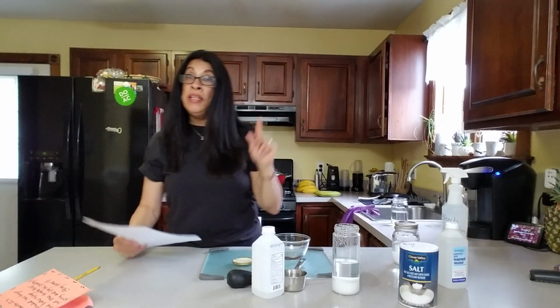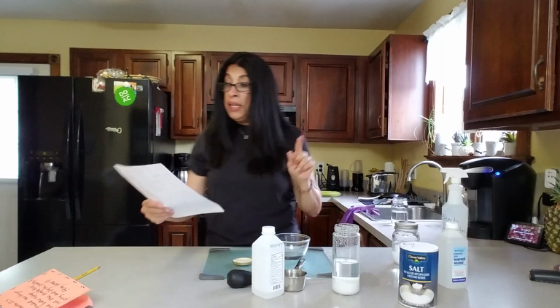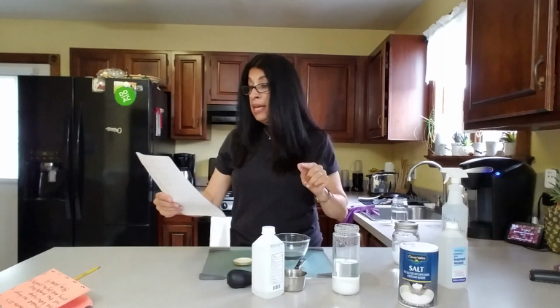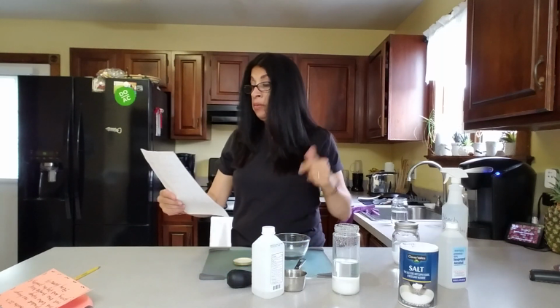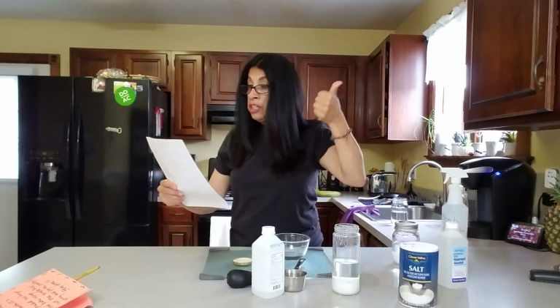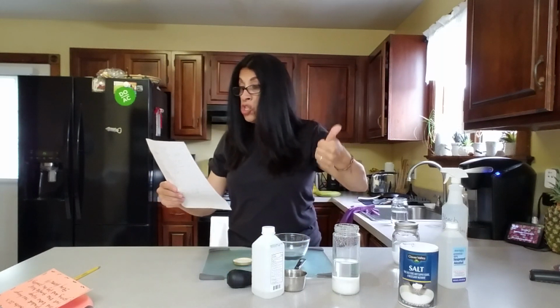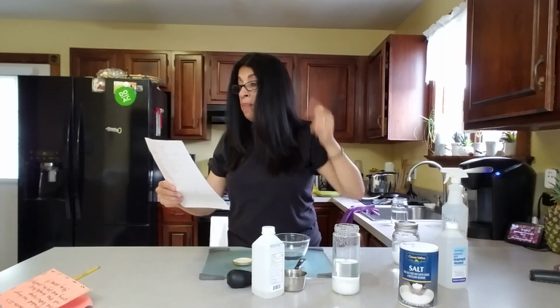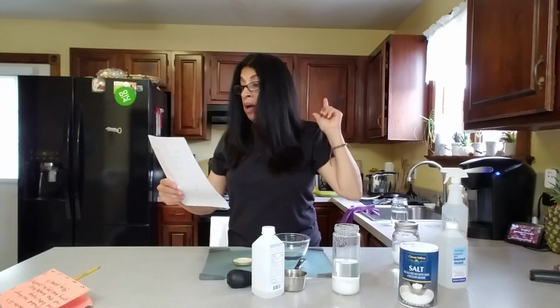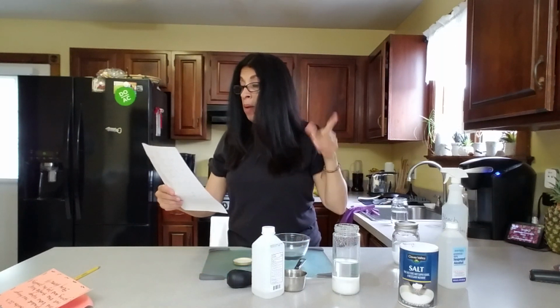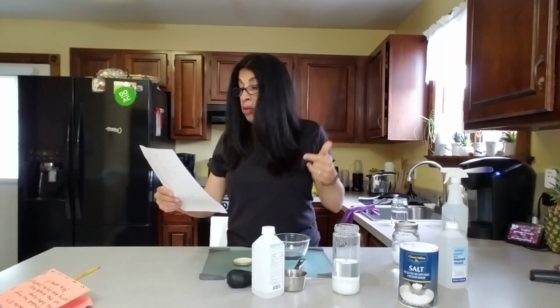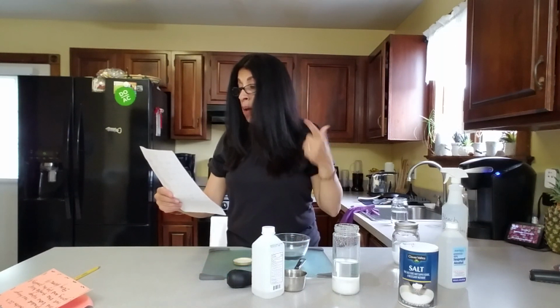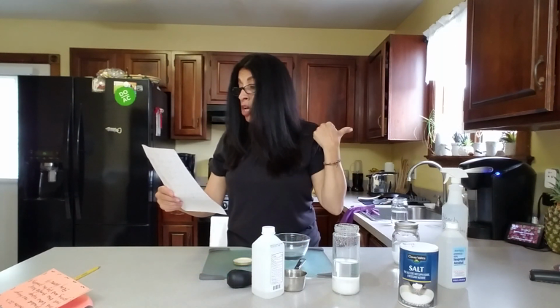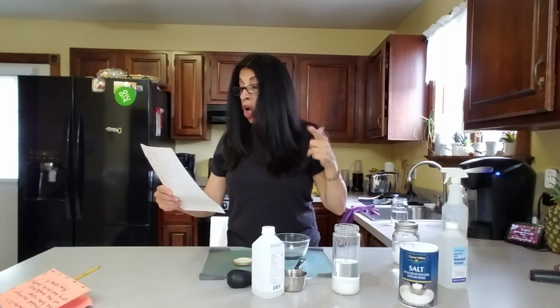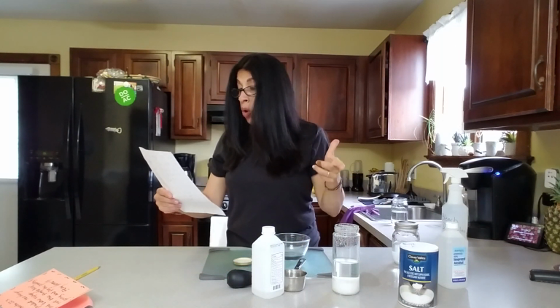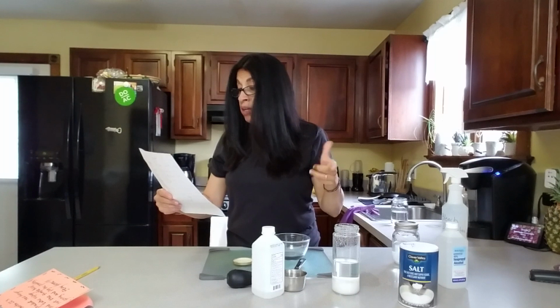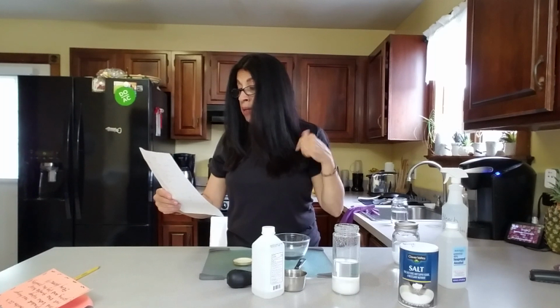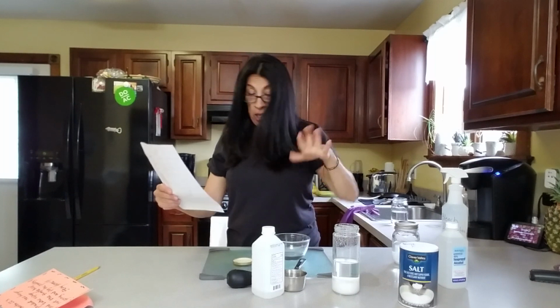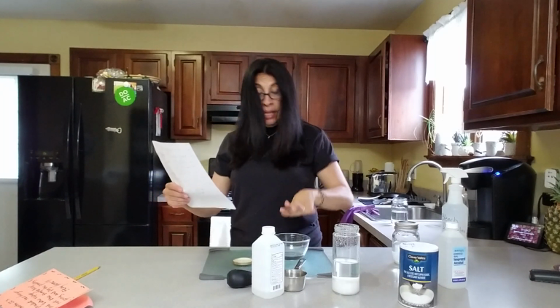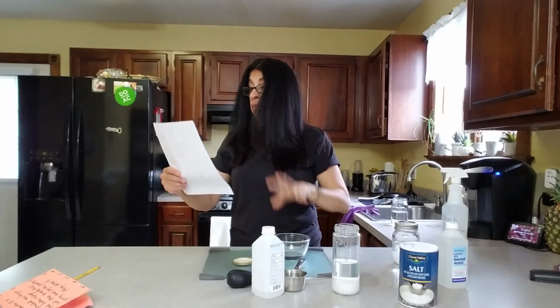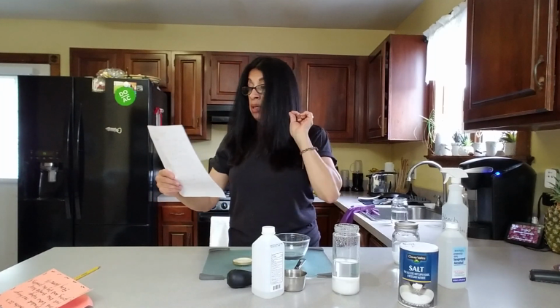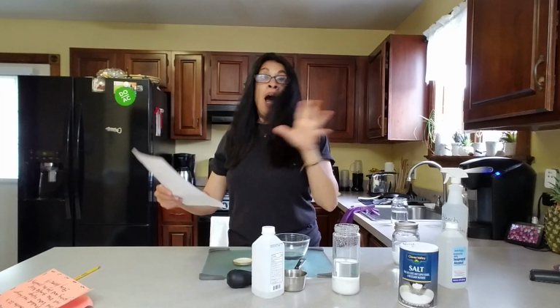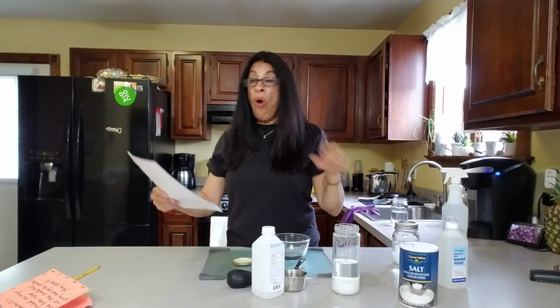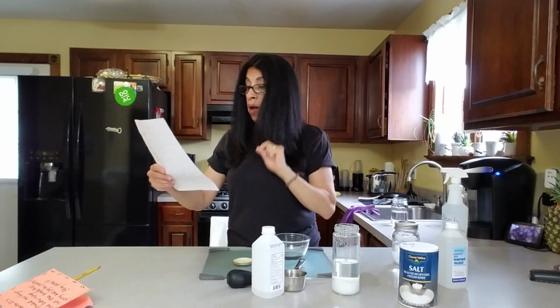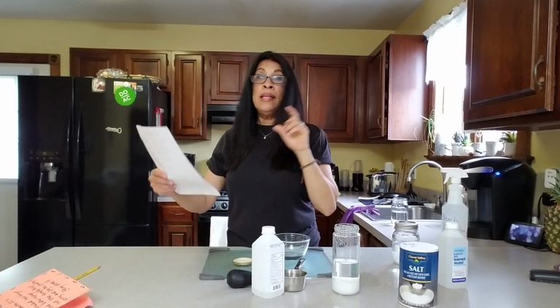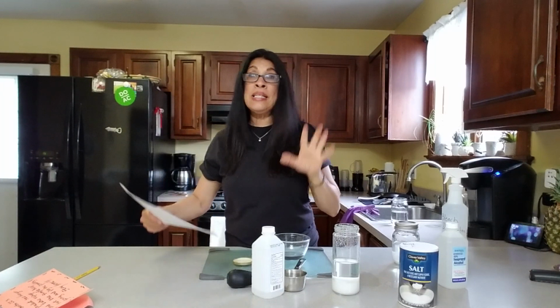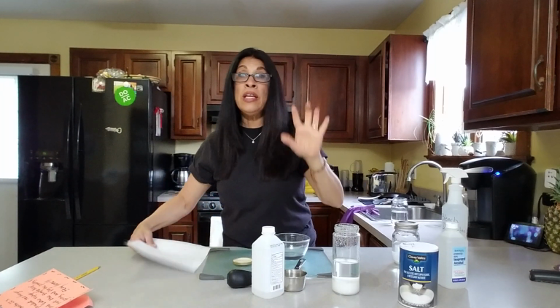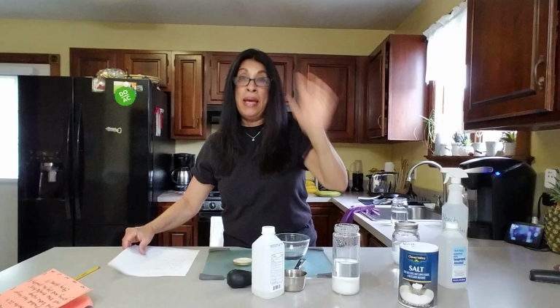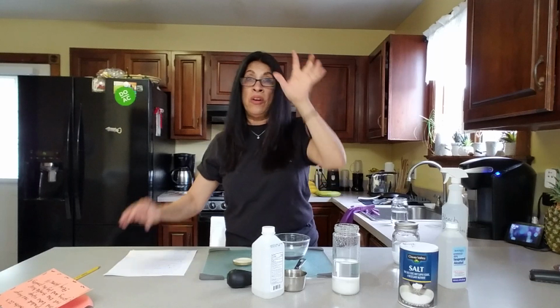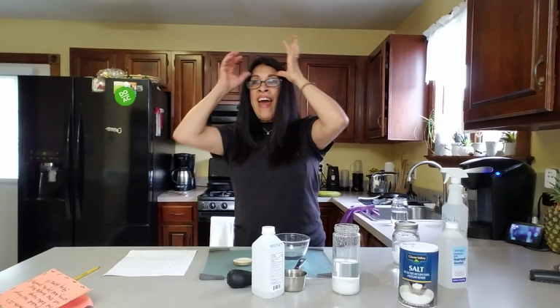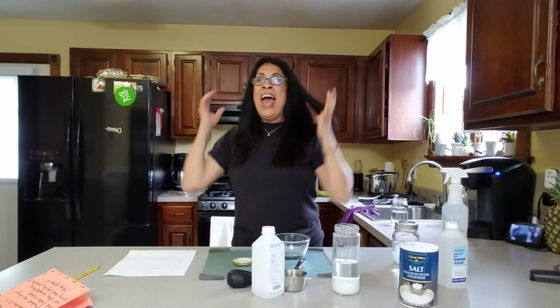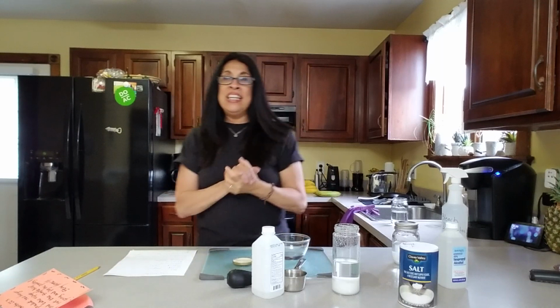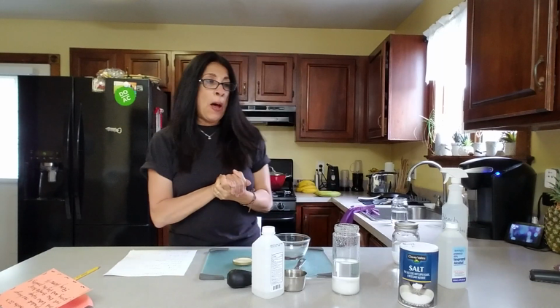Just to make sure, I'm going to read the ingredients again: you need a jar, a measuring cup, salt with no iodine, a container, the alcohol, and a turkey baster.